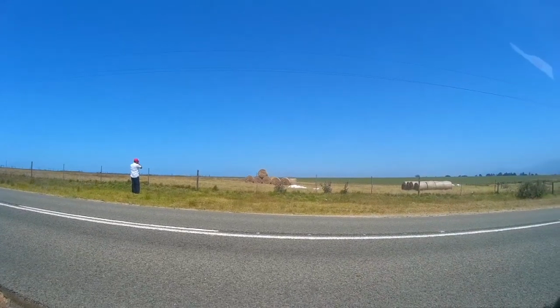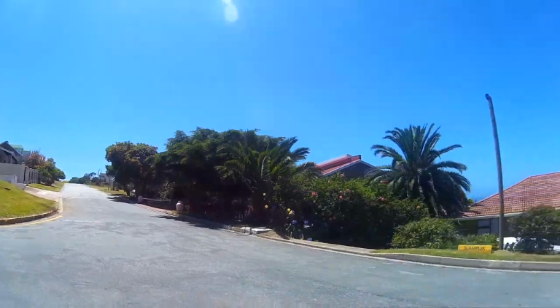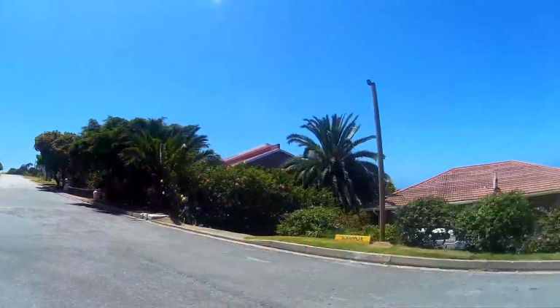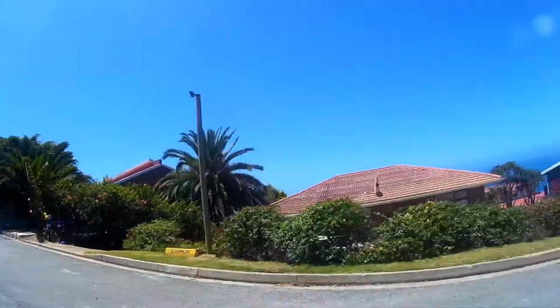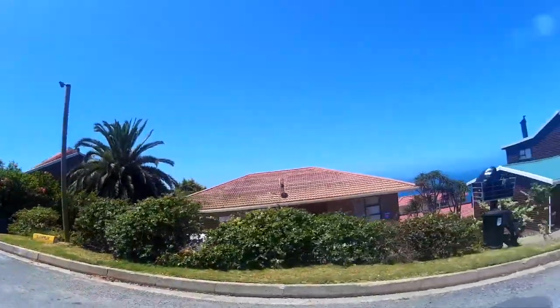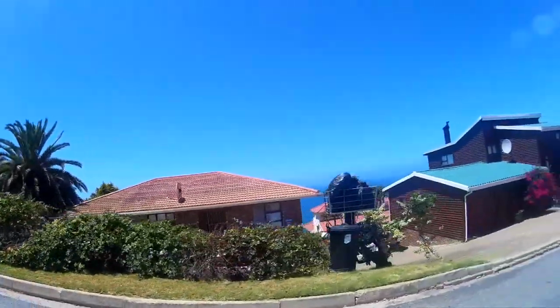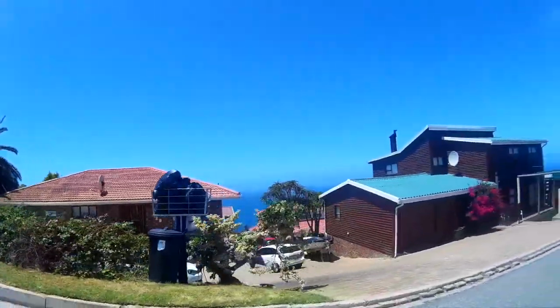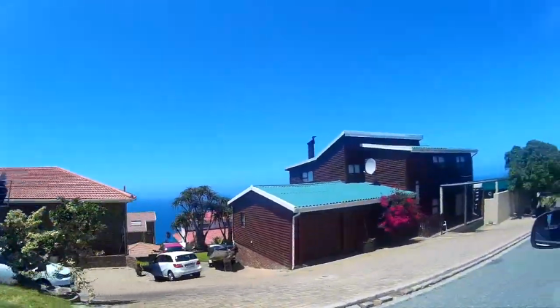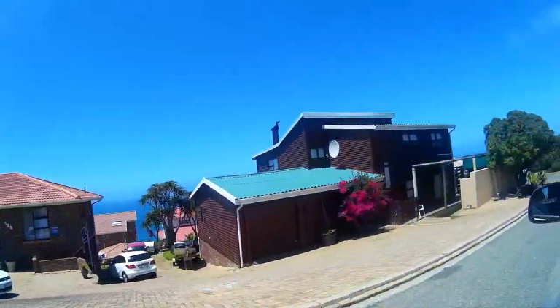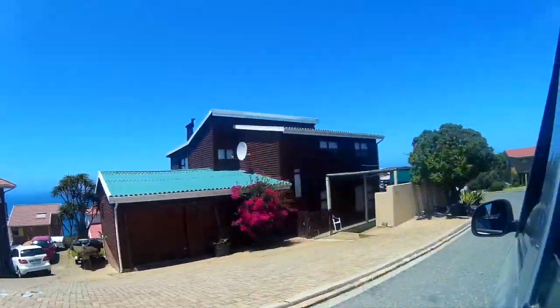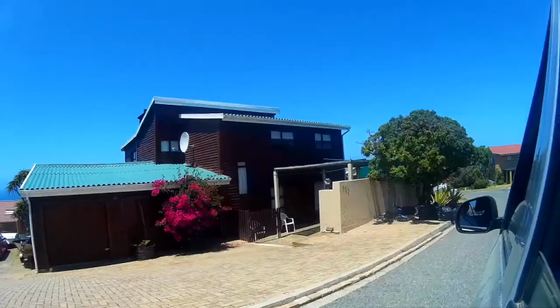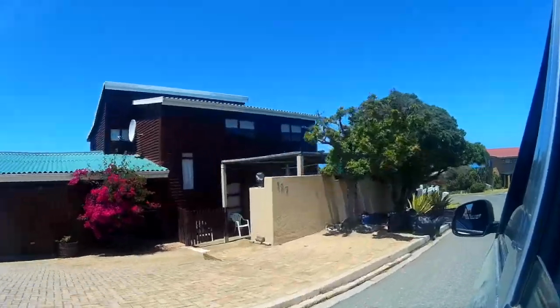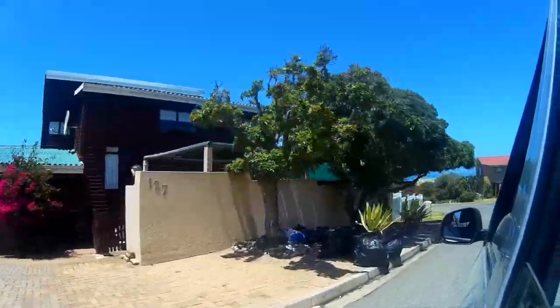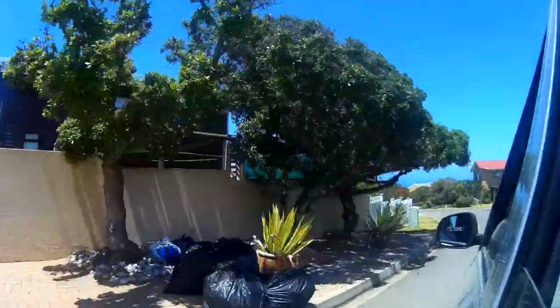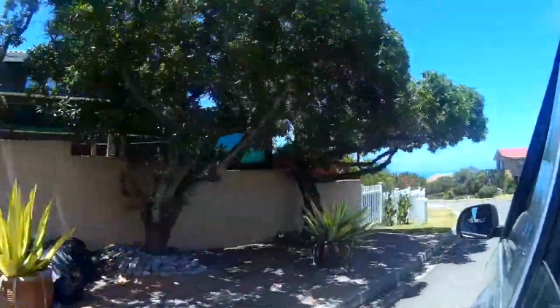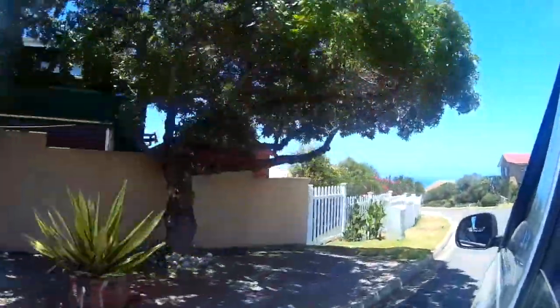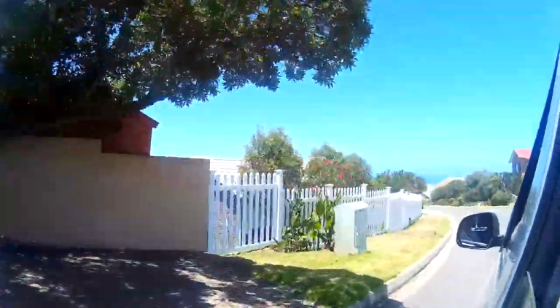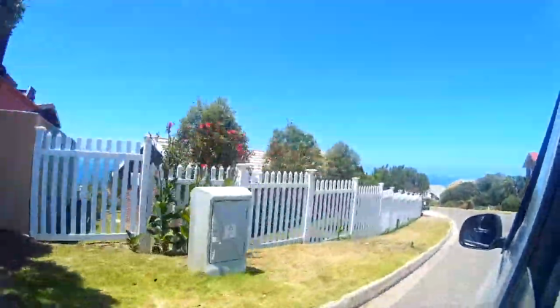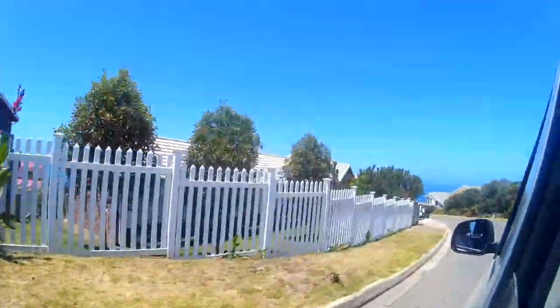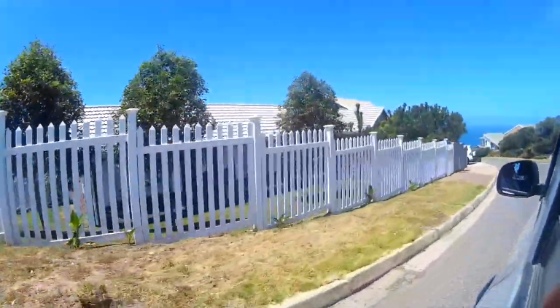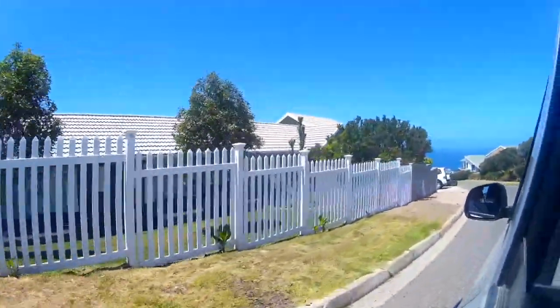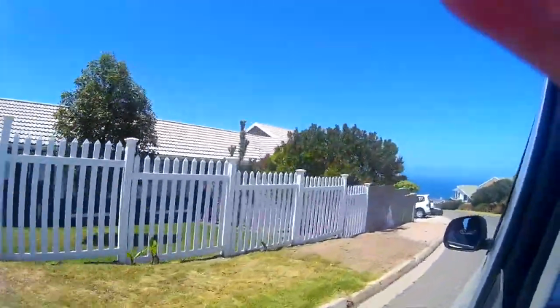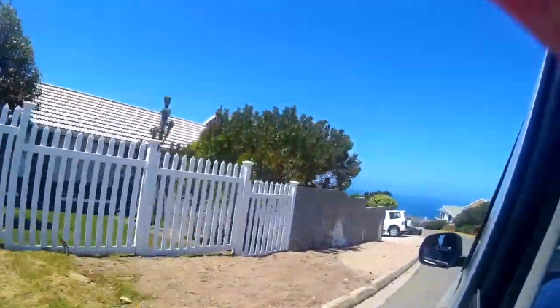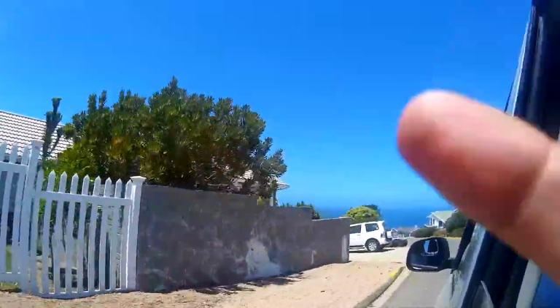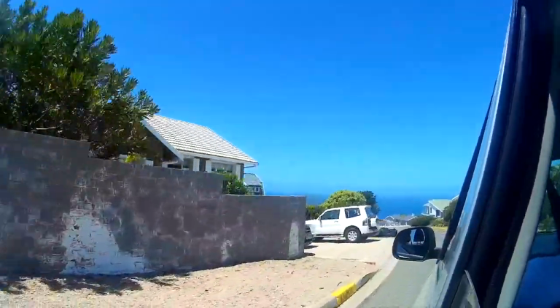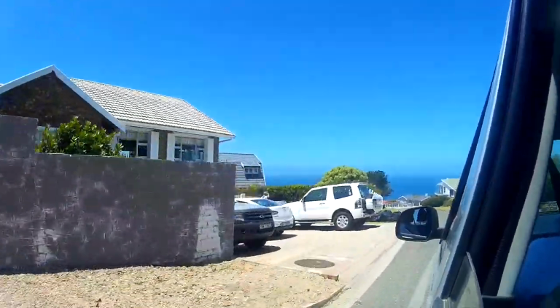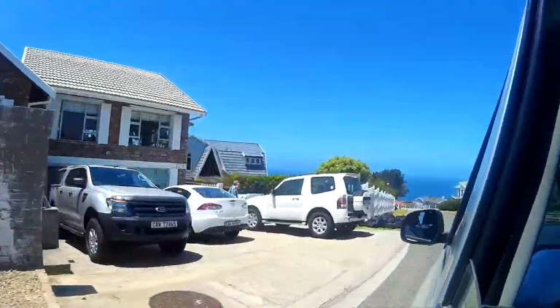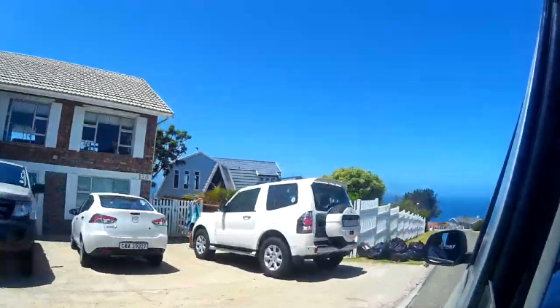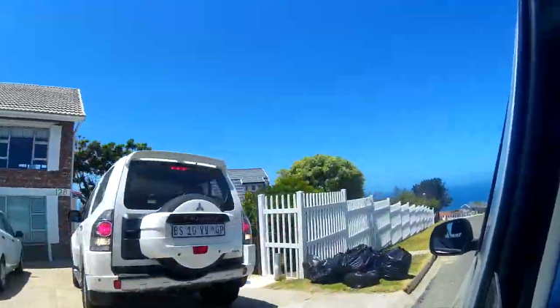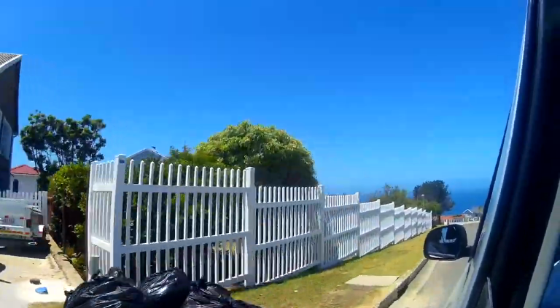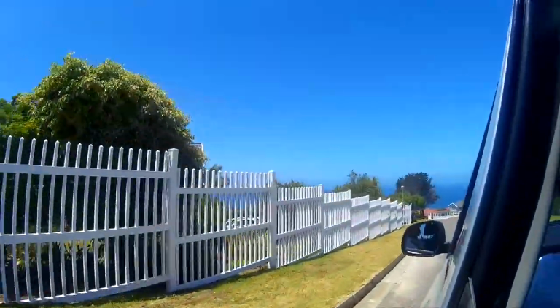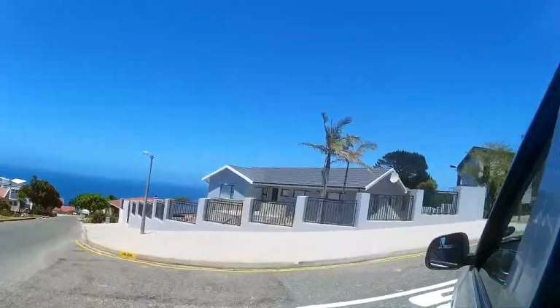On our way to Haralds Bay, we came across this small town and it's having beautiful houses. We kind of lost our way but we couldn't help but look at these houses. And check it out — you can see the ocean.